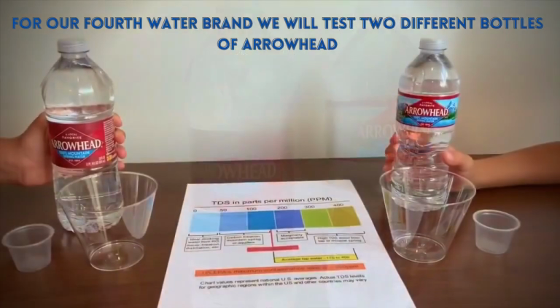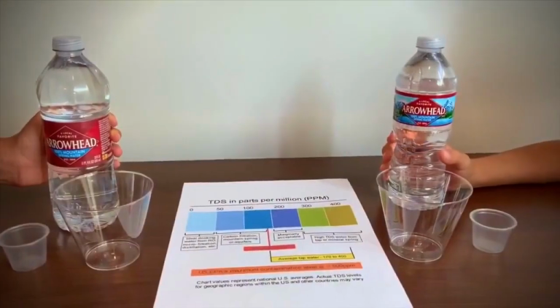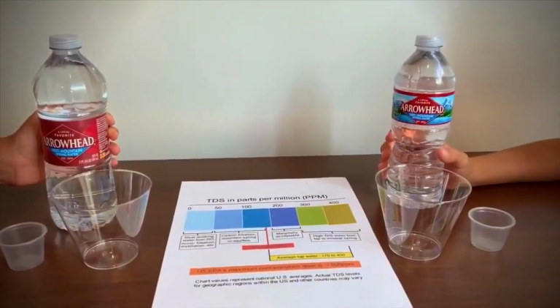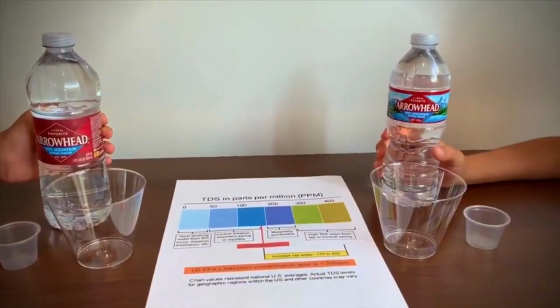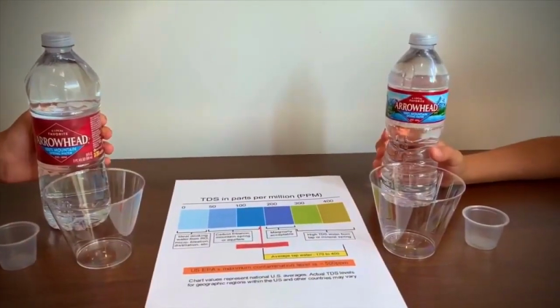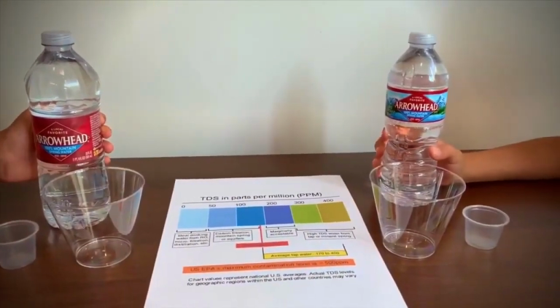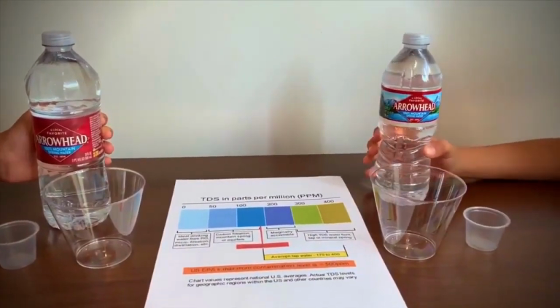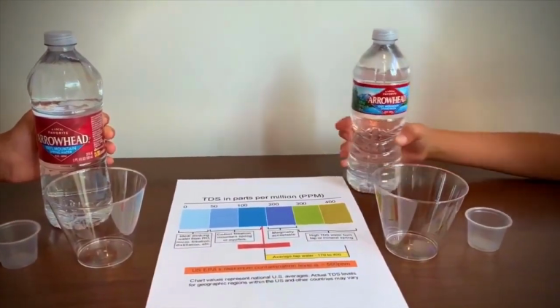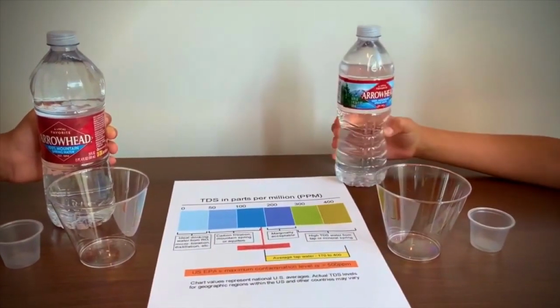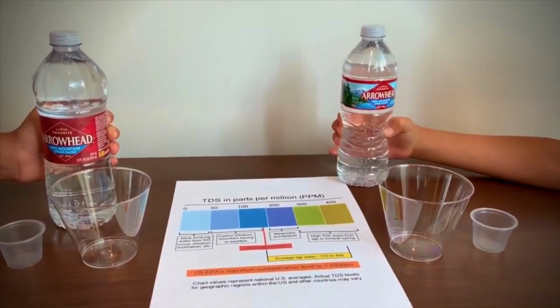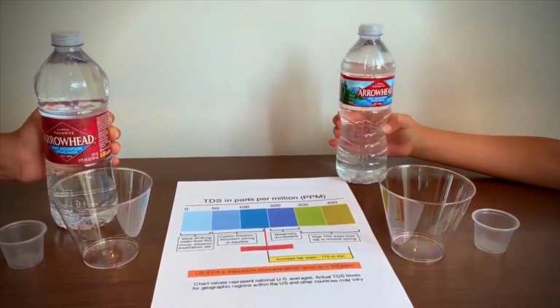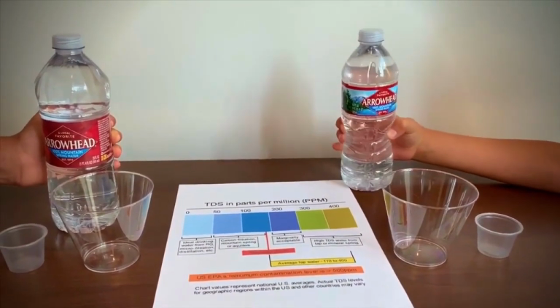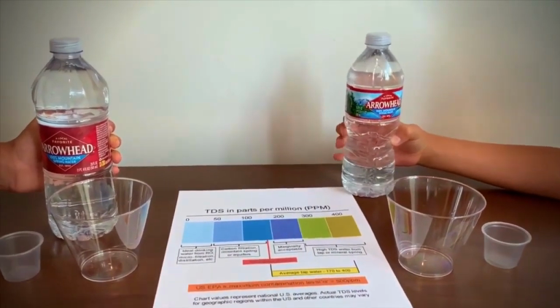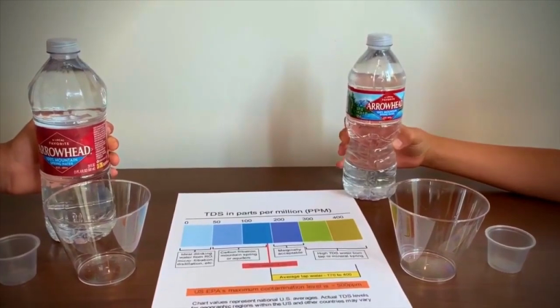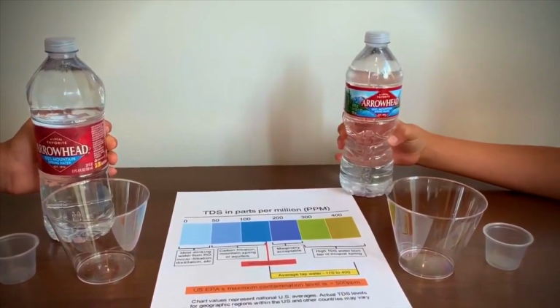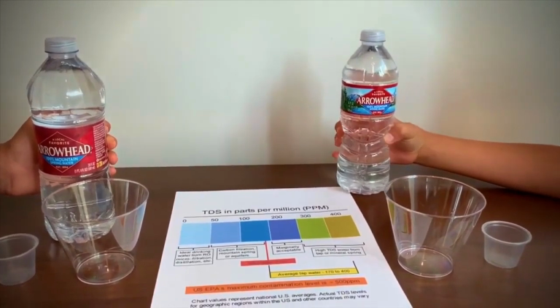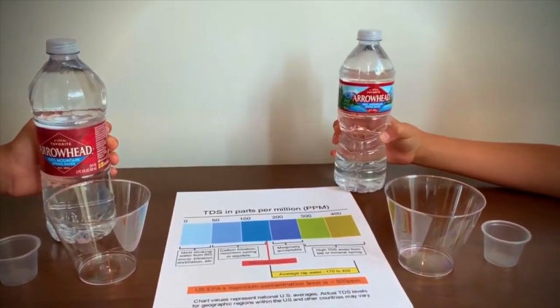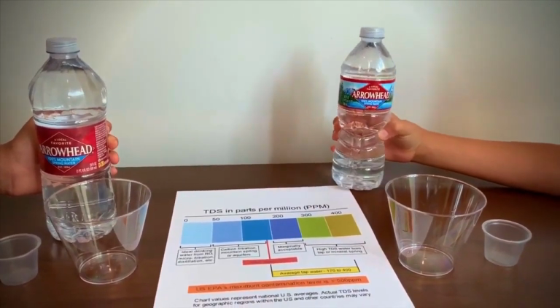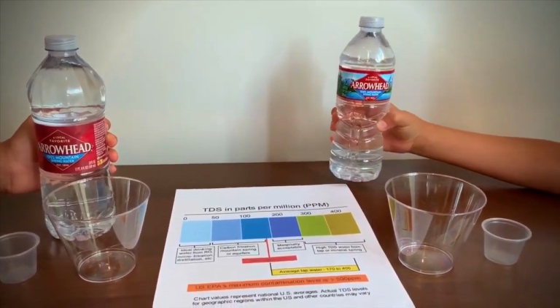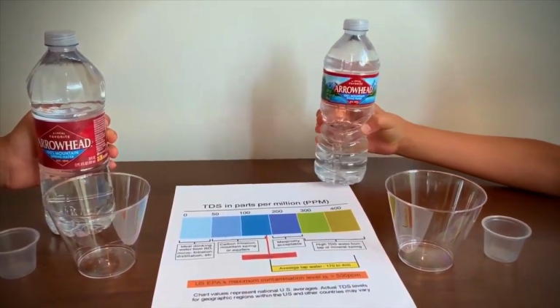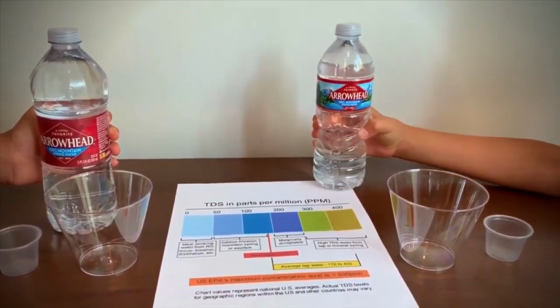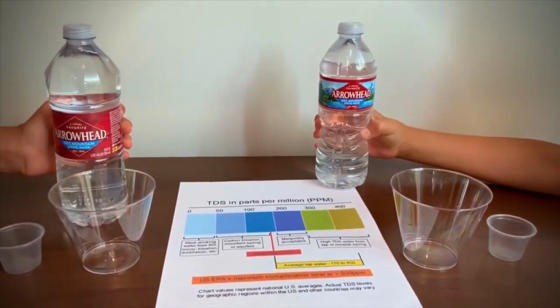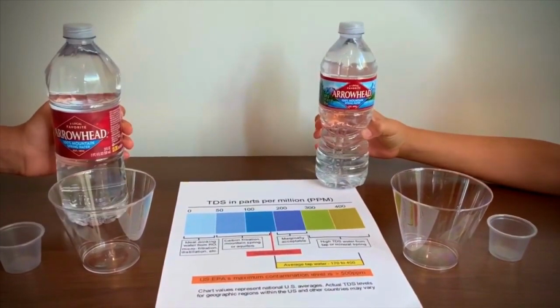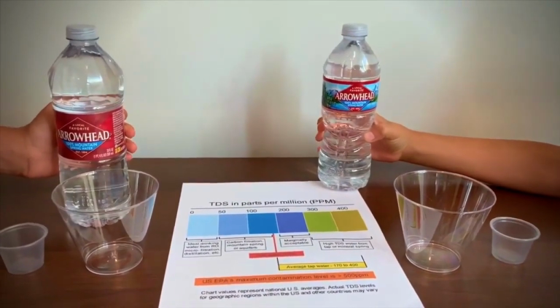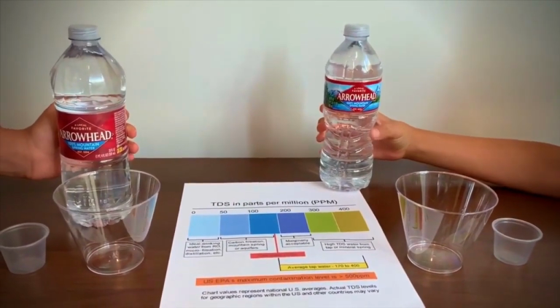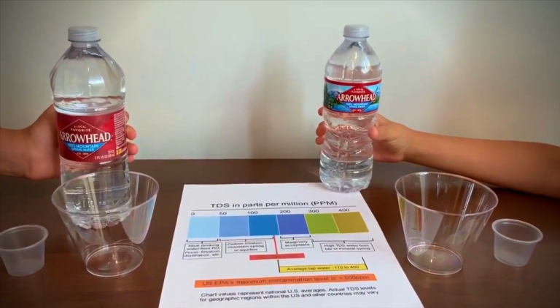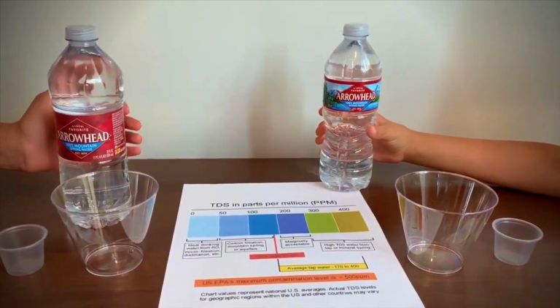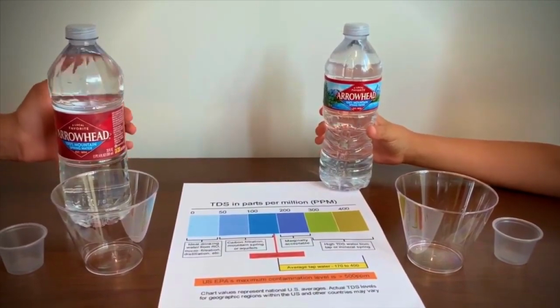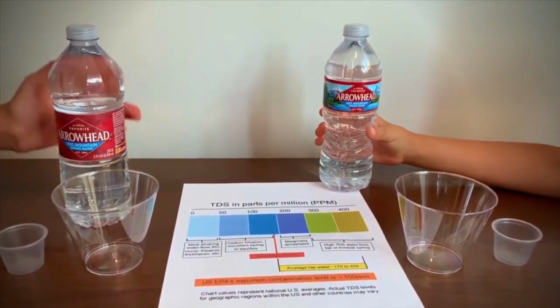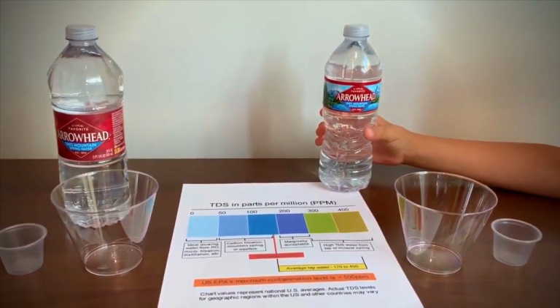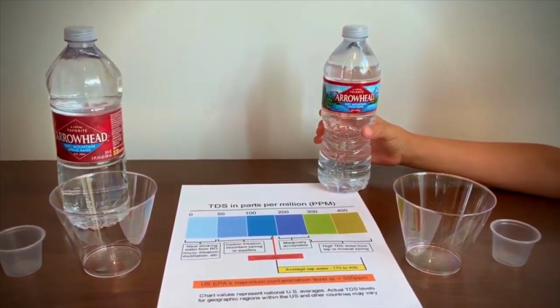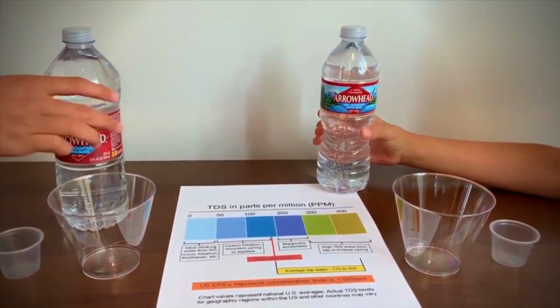Those are both Arrowhead waters. They are supposed to be the same. Let's test them to see if both of them are the same.